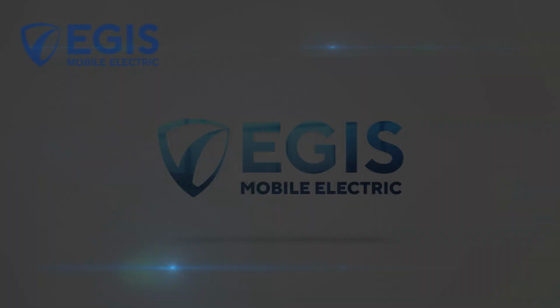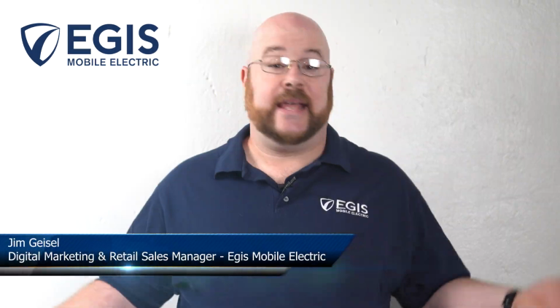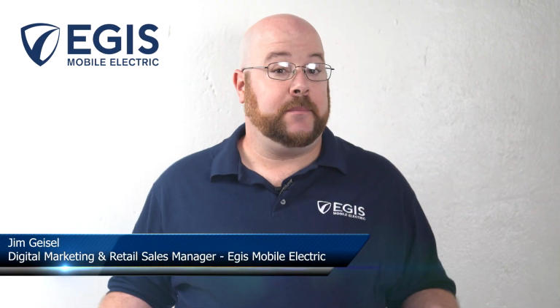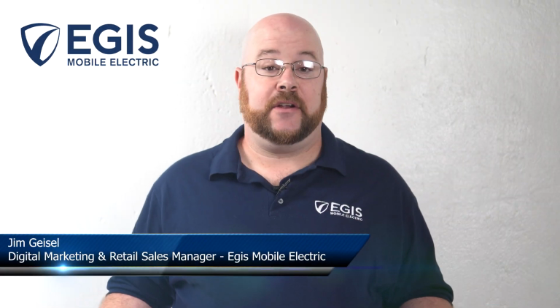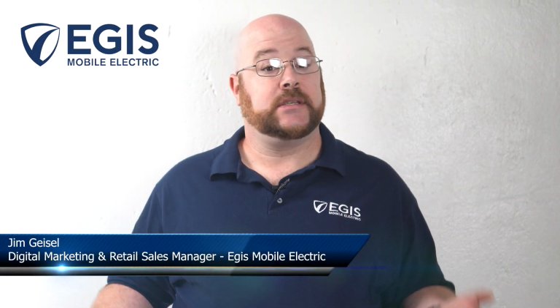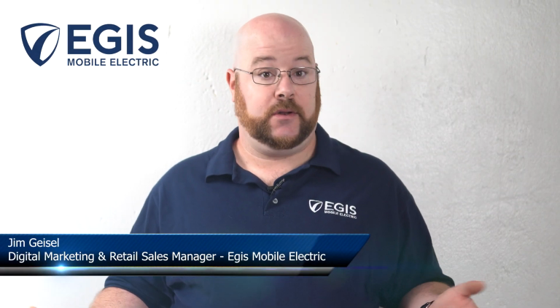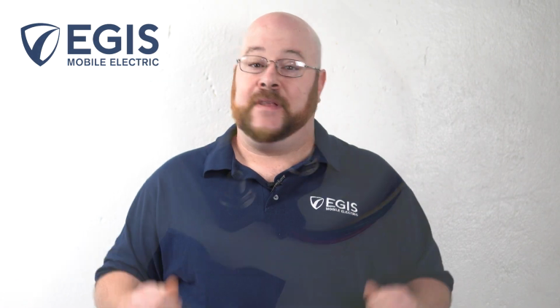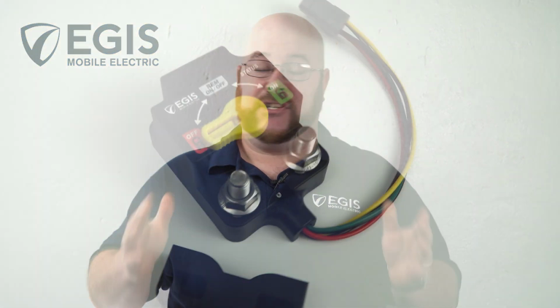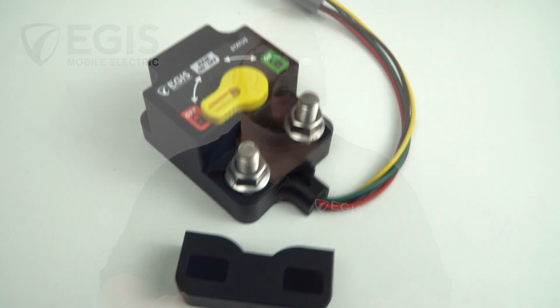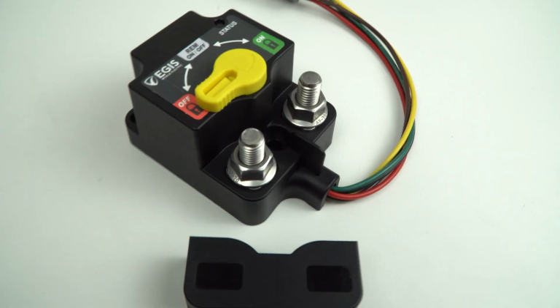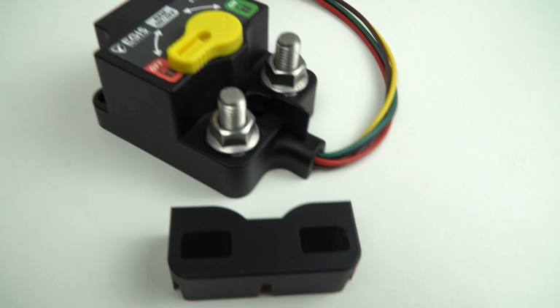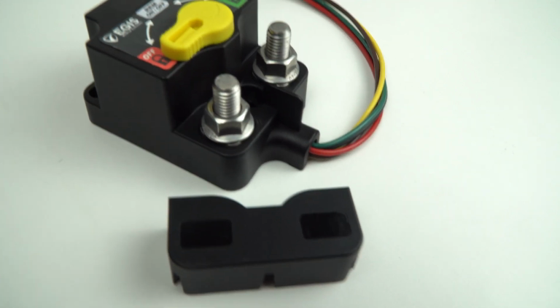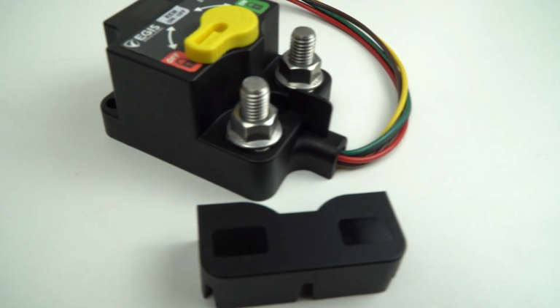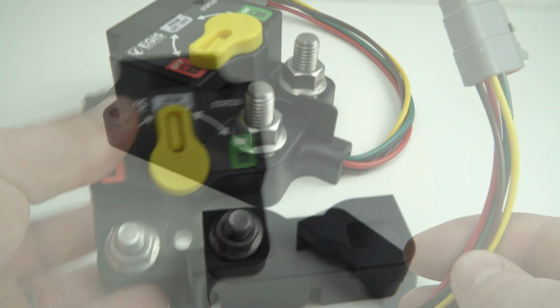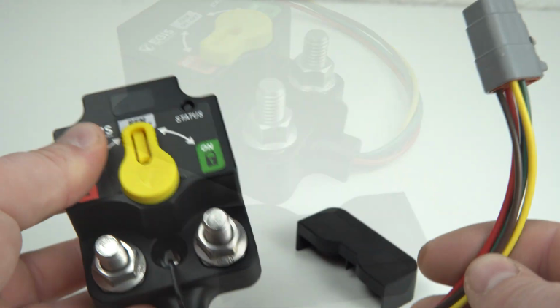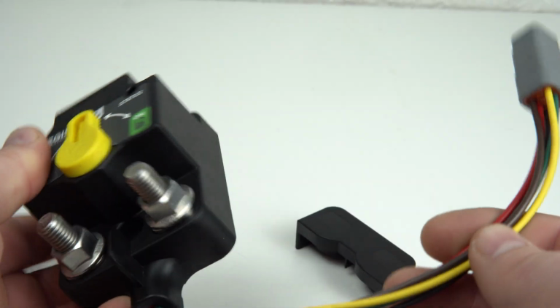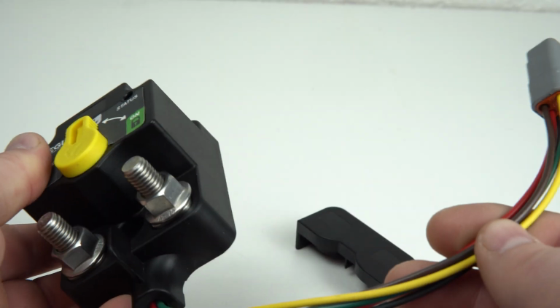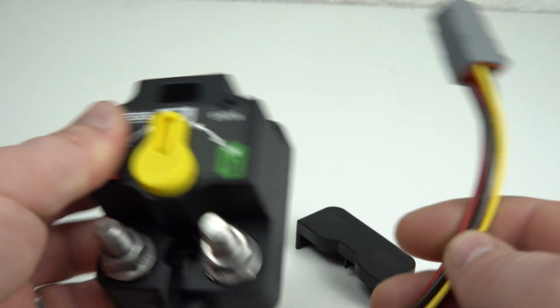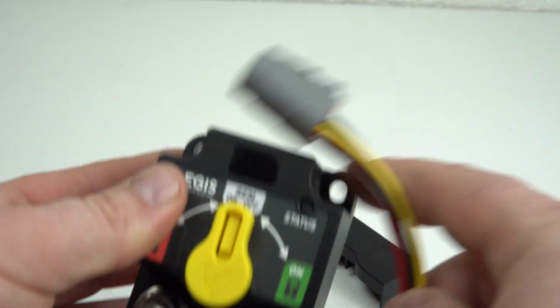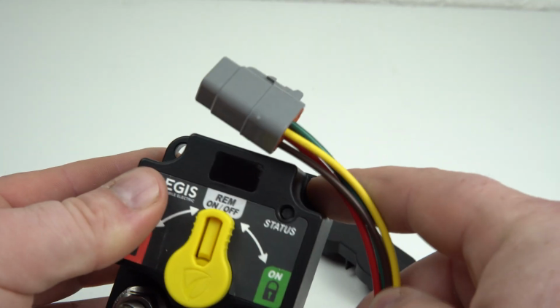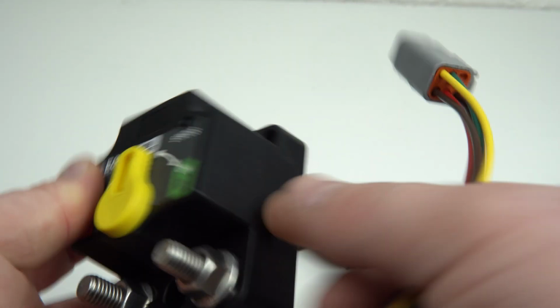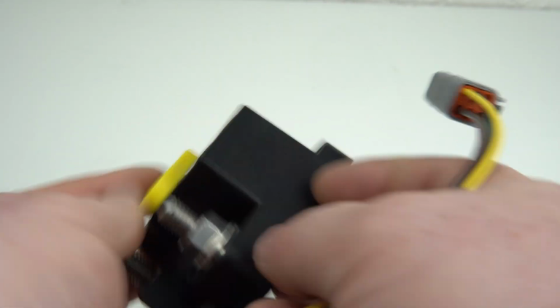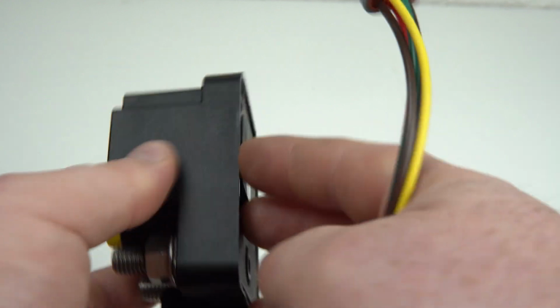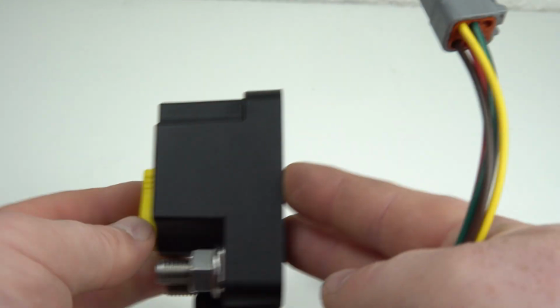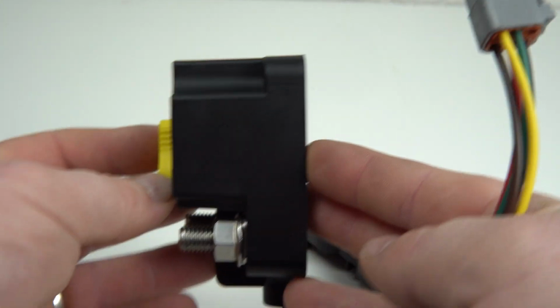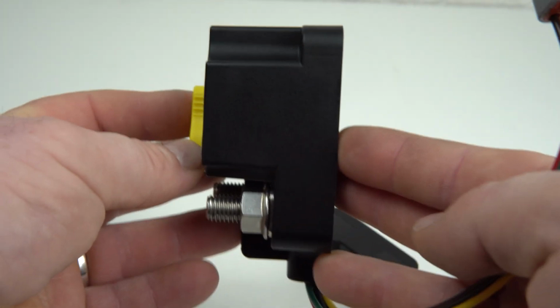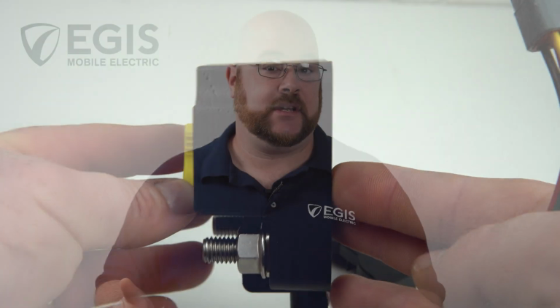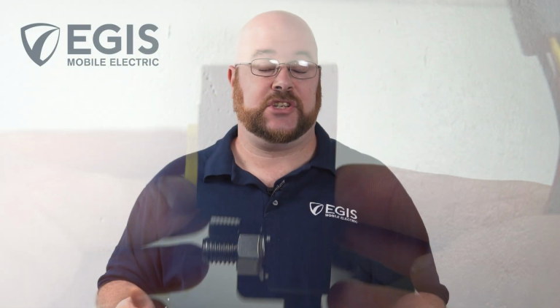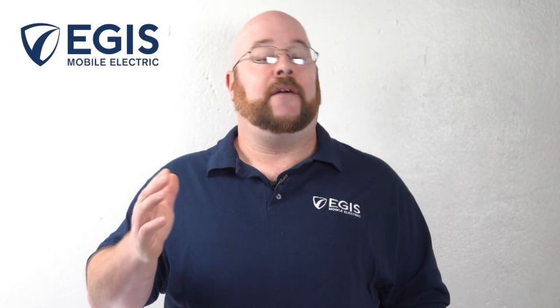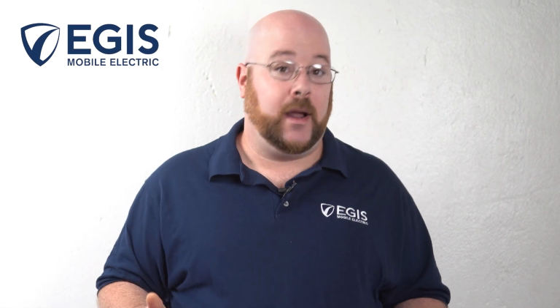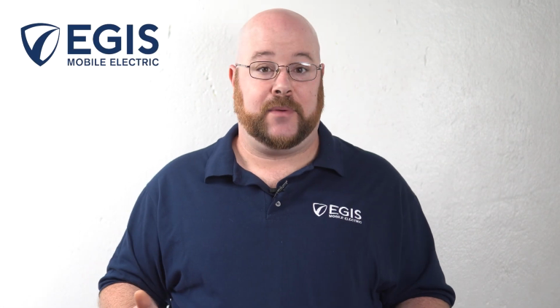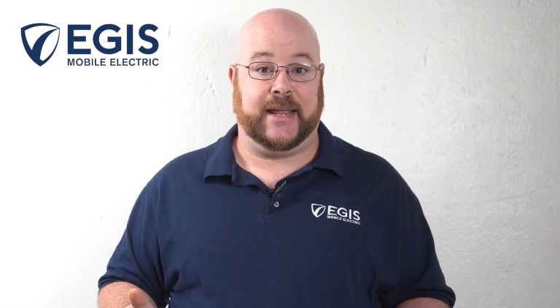Replace legacy remote battery switches and solenoids with Aegis Mobile Electric's new XD Series products, featuring magnetic latching operation, a 40% smaller footprint than legacy devices, and an ultra-low off-state current dissipation of only 1.3 milliamps.